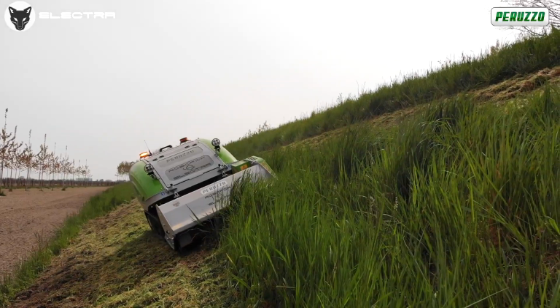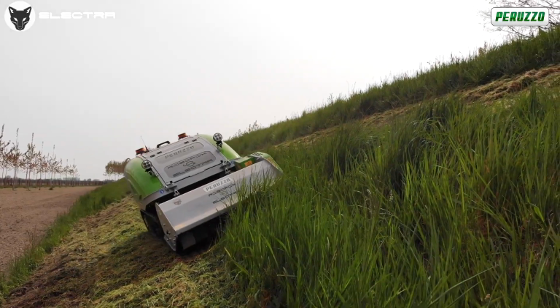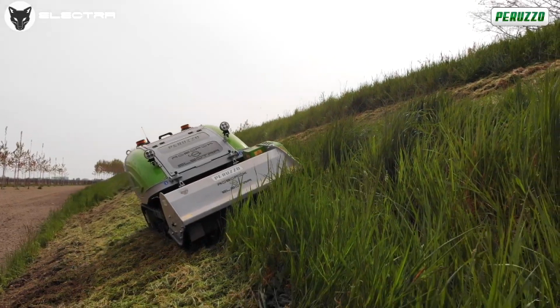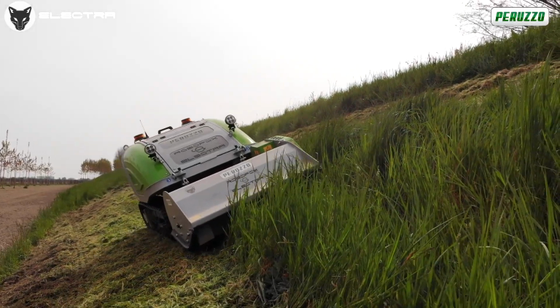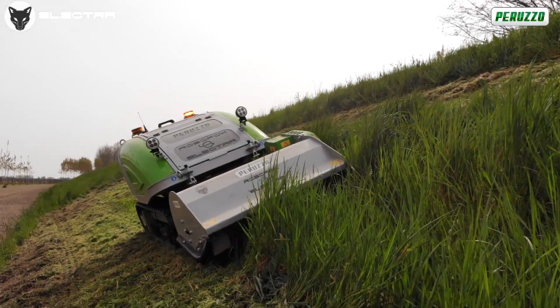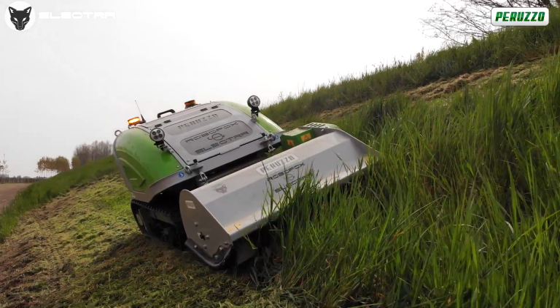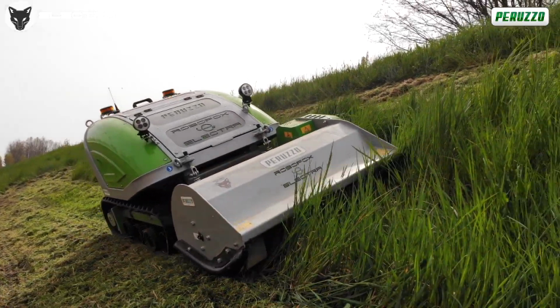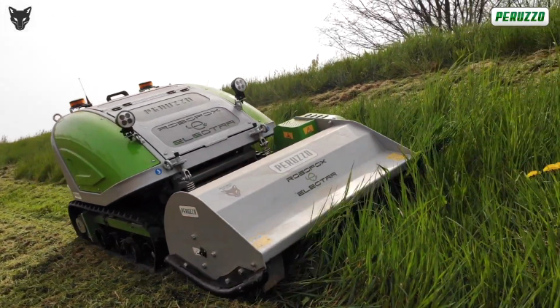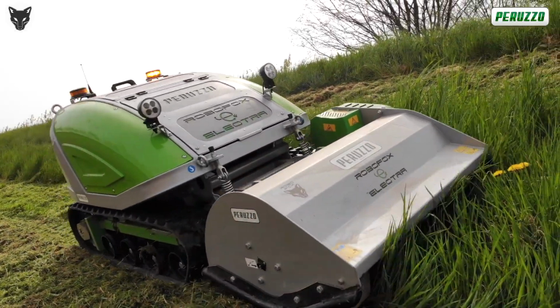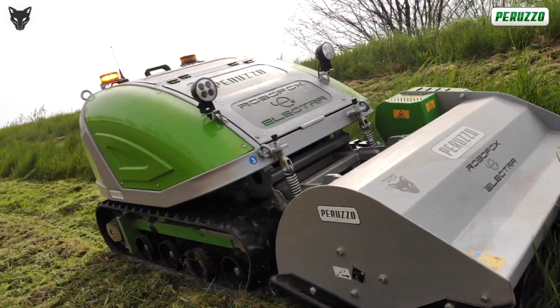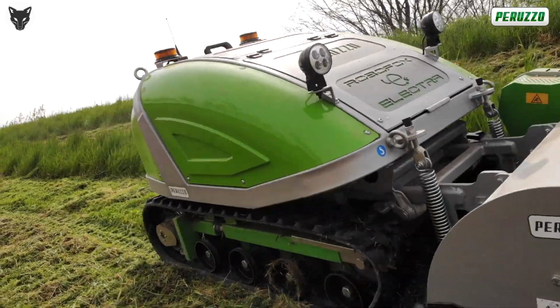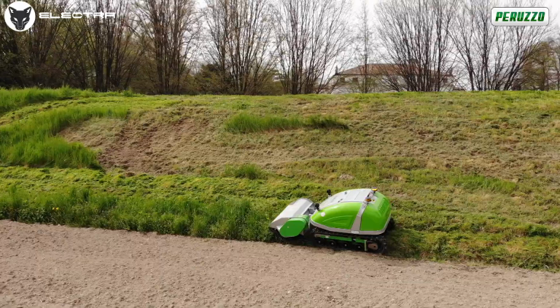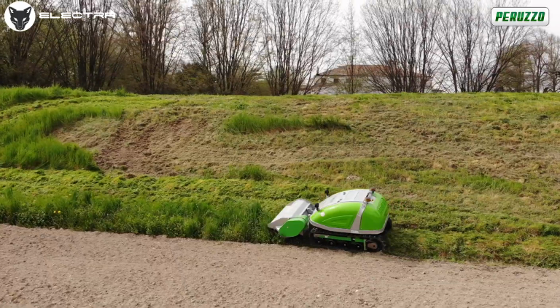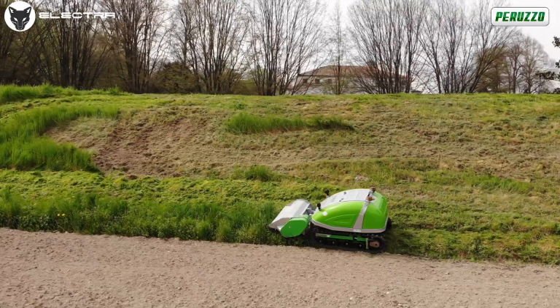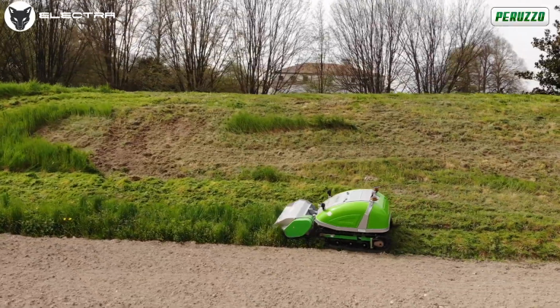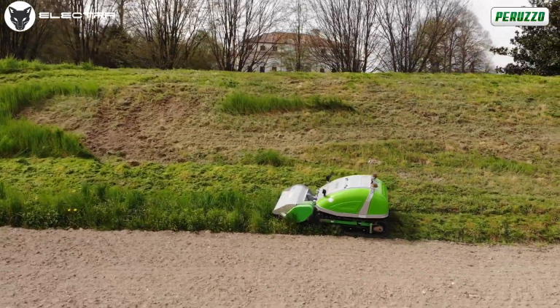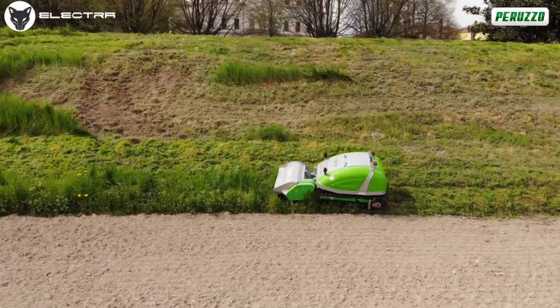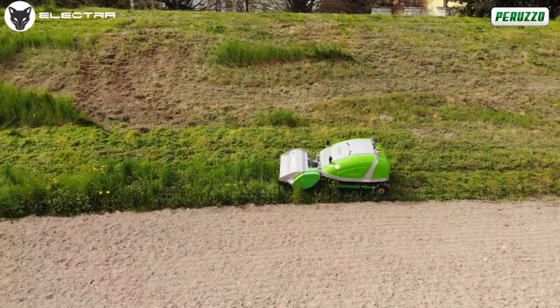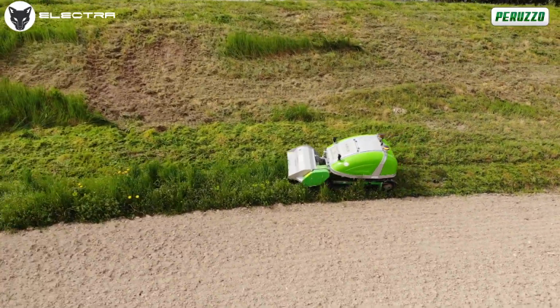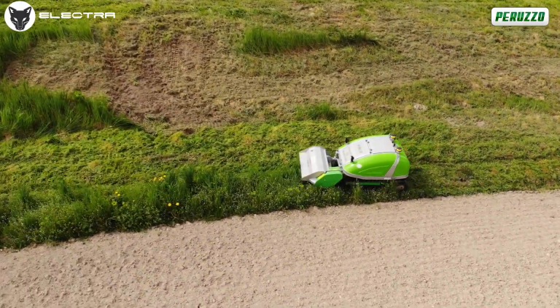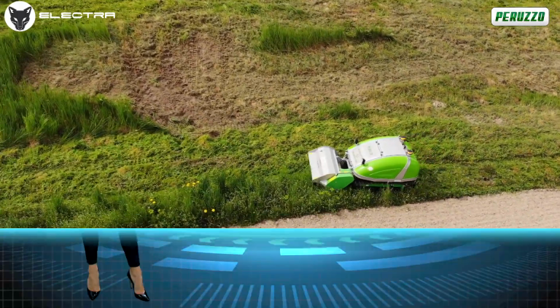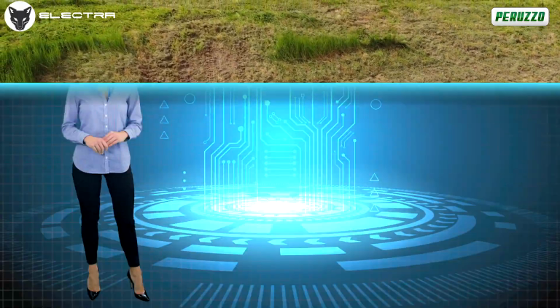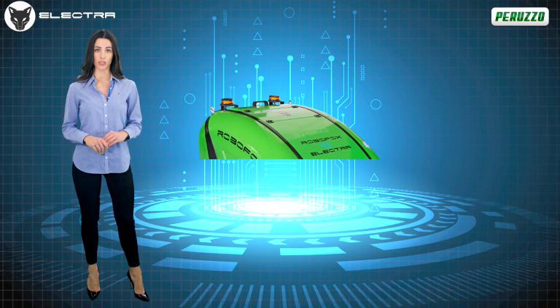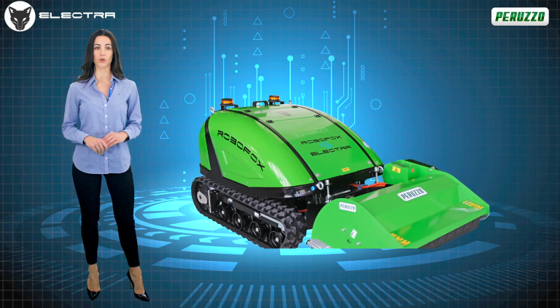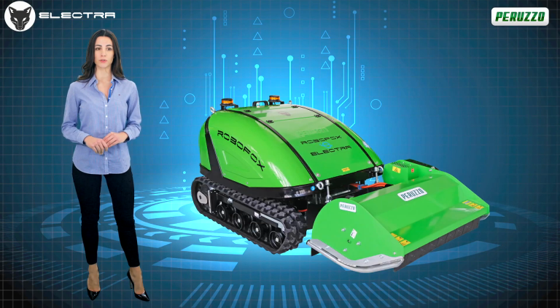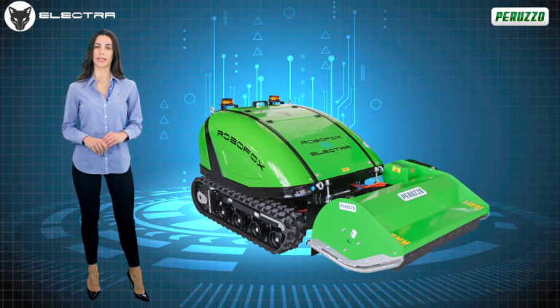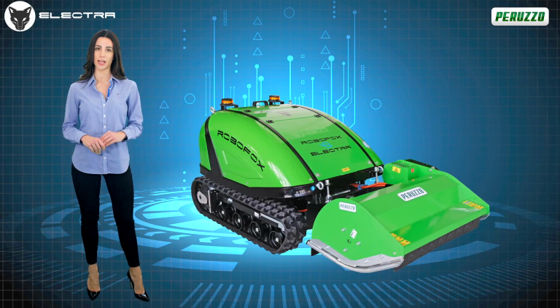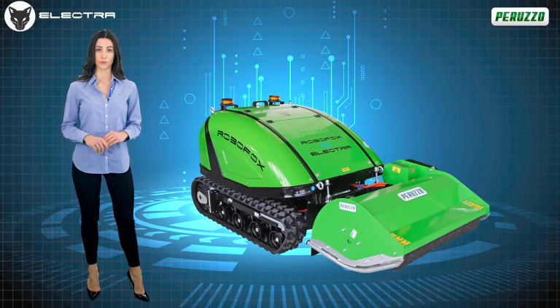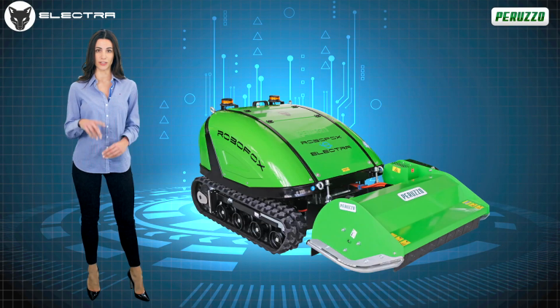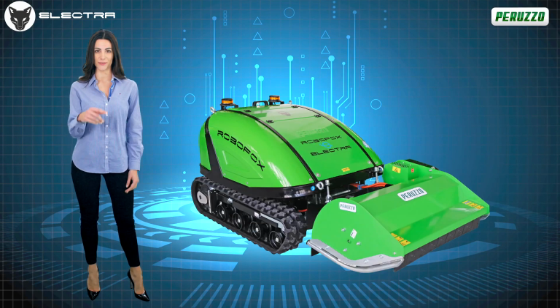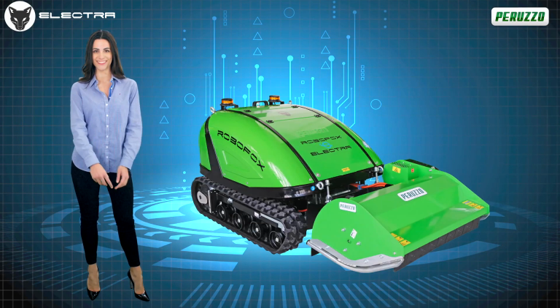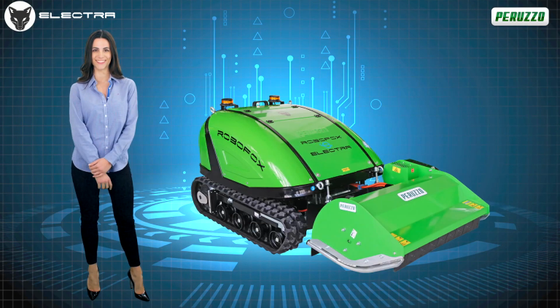RoboFox Electra is immediately available, and the Peruzo sales representatives are always at your complete disposal. In case of any uncertainties and questions, remember — with RoboFox Electra, the future is now.